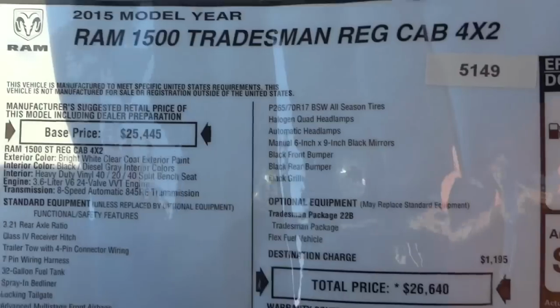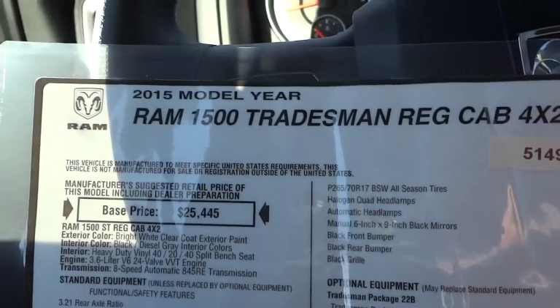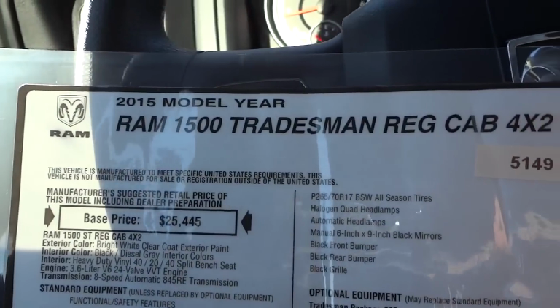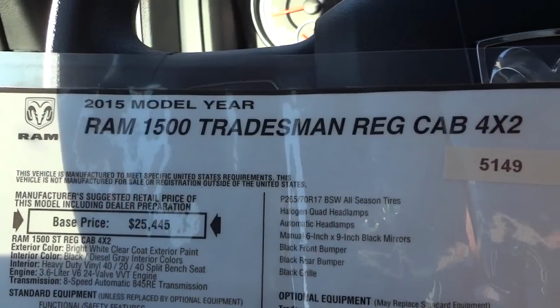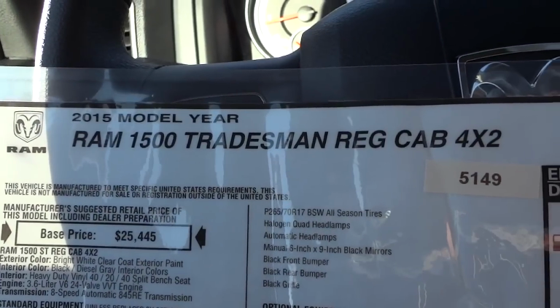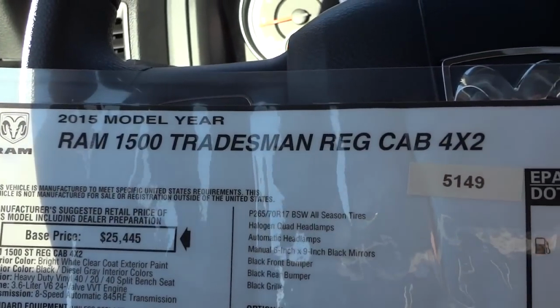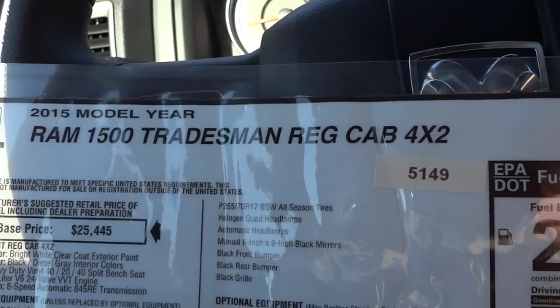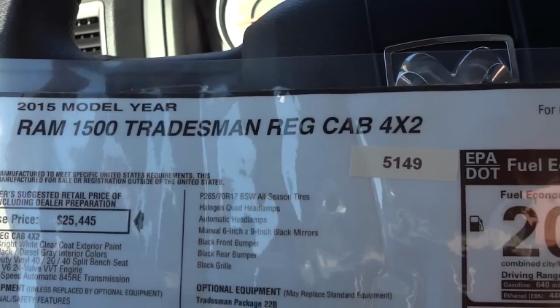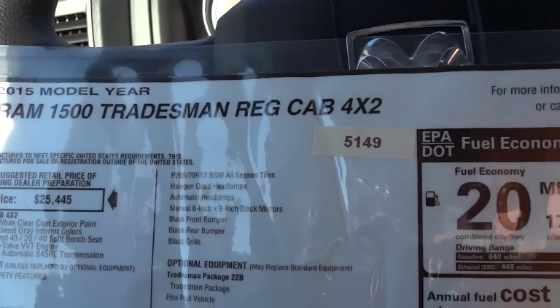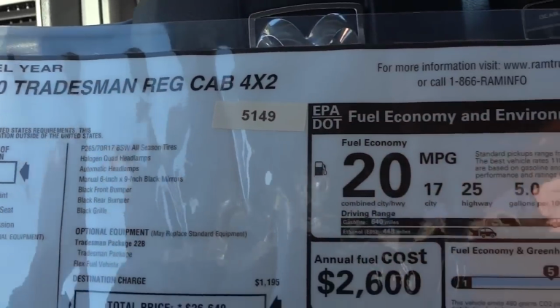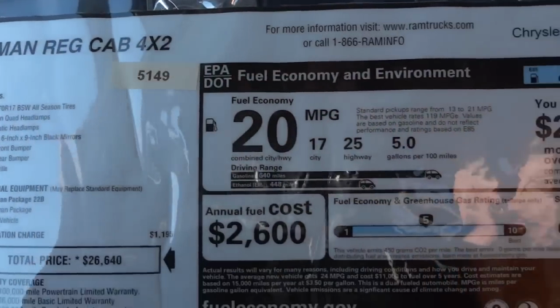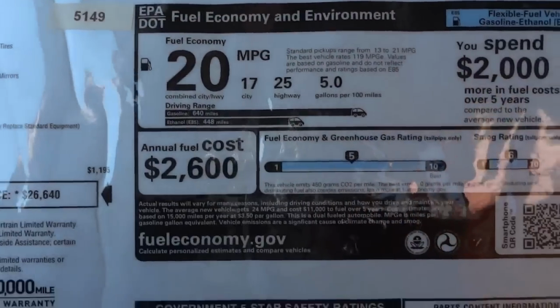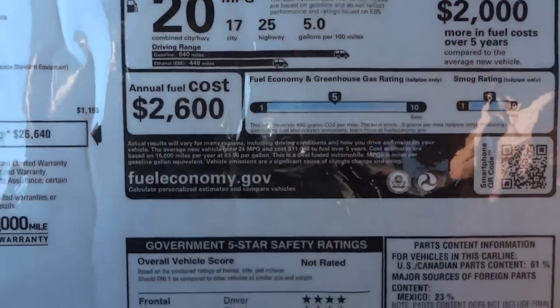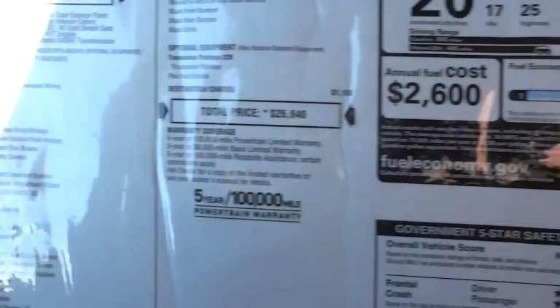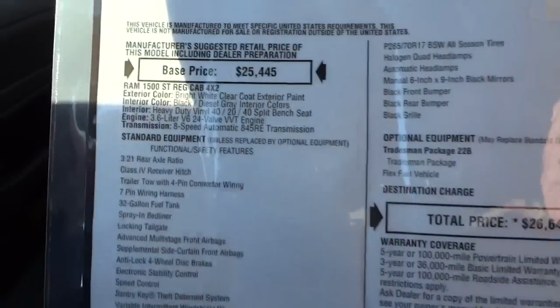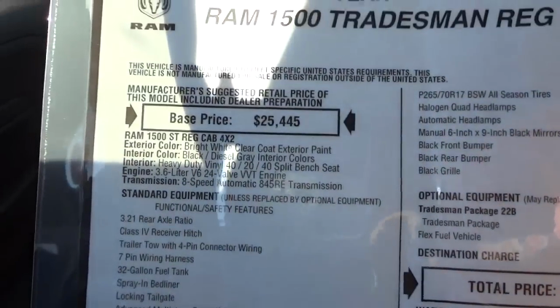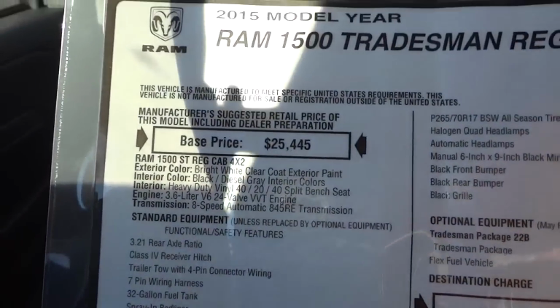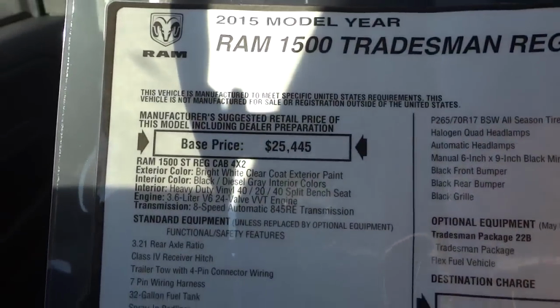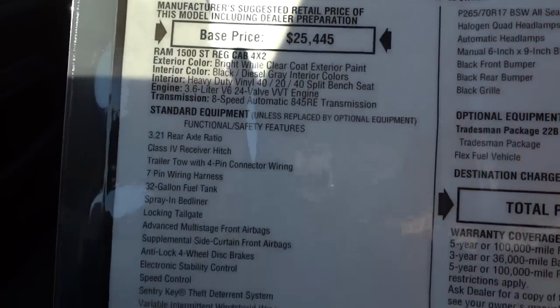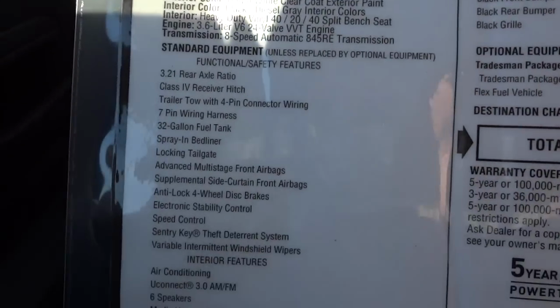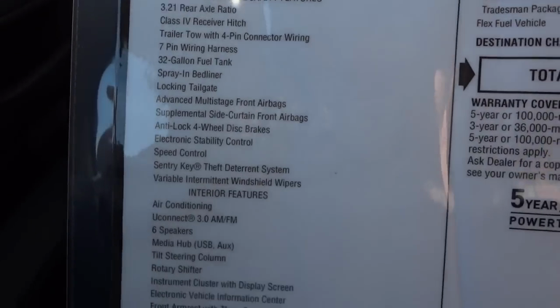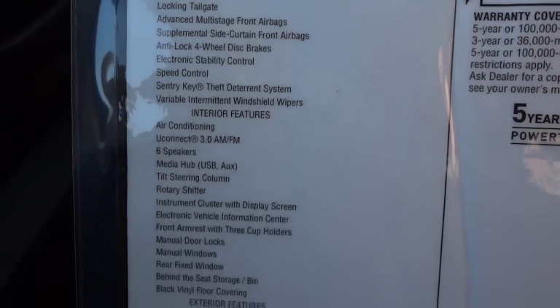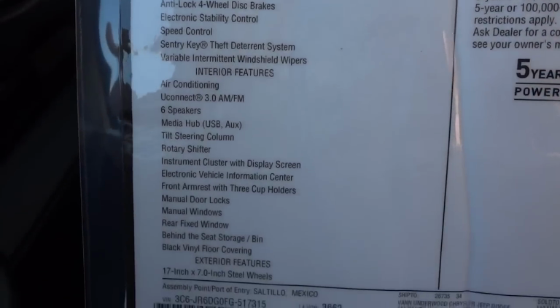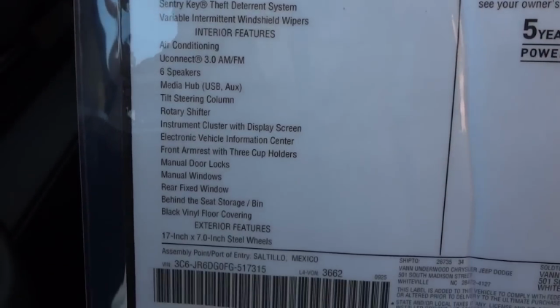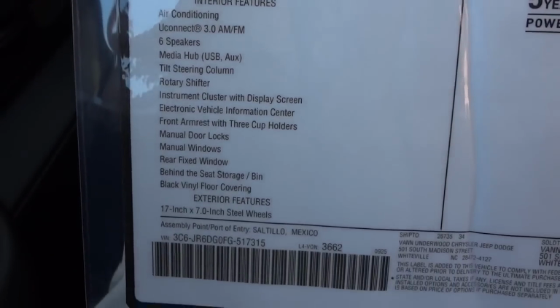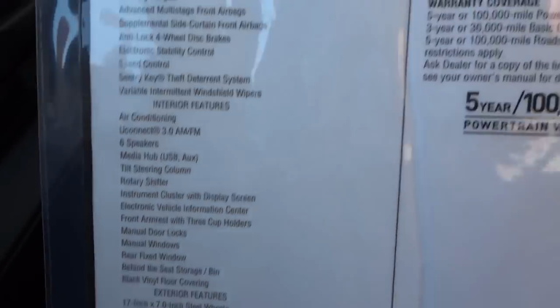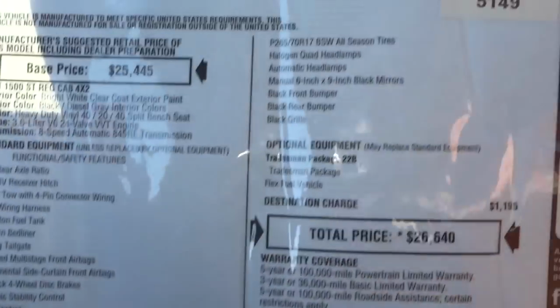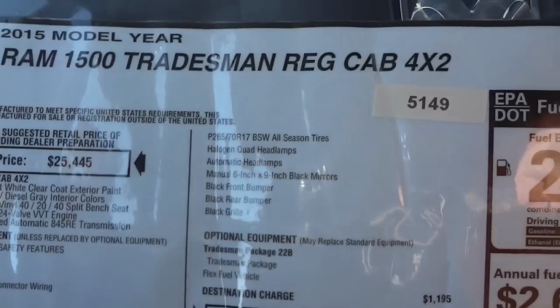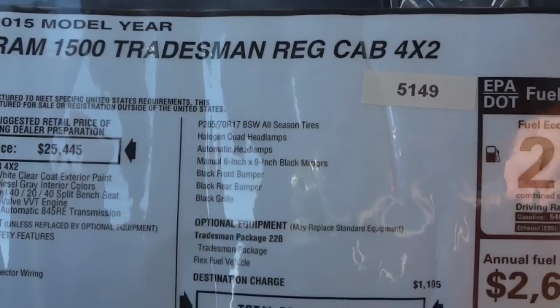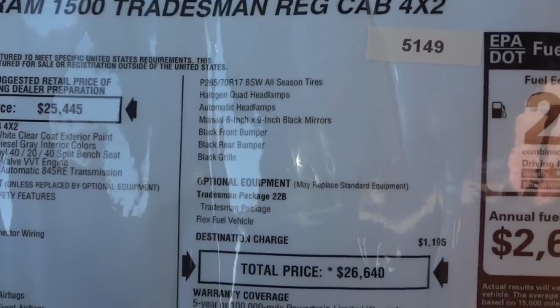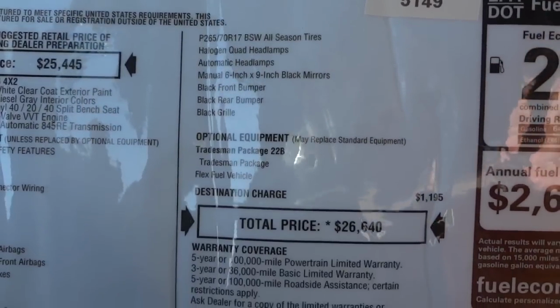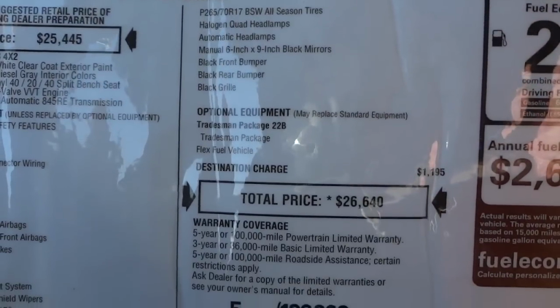But this is the Tradesman regular cab, 2-wheel drive. I'm going to put all the specs in the description, but if you want to use the pause button and check it out now, you could.